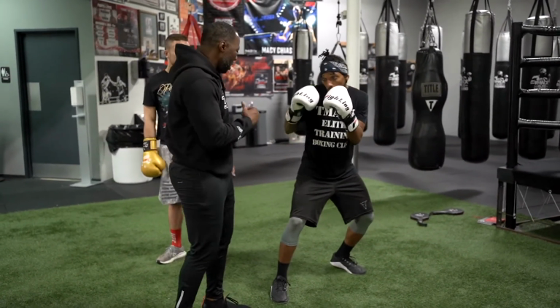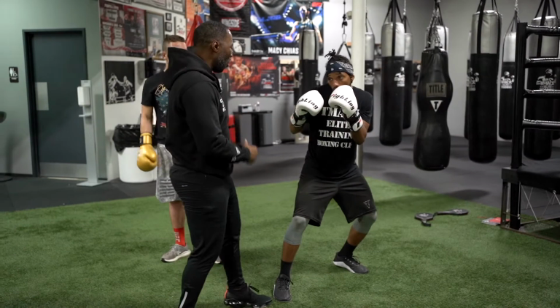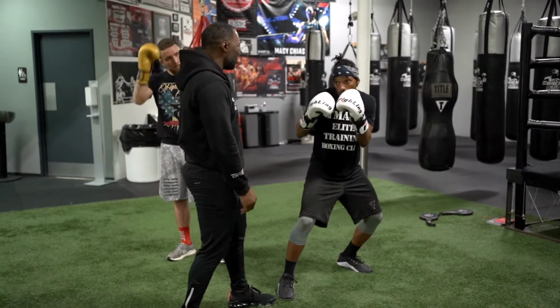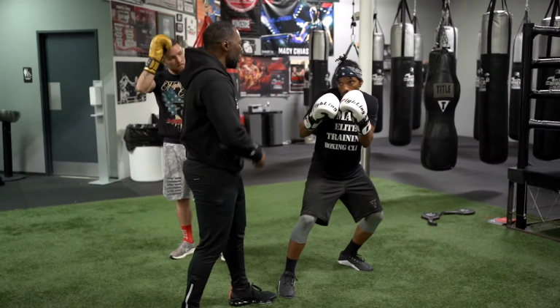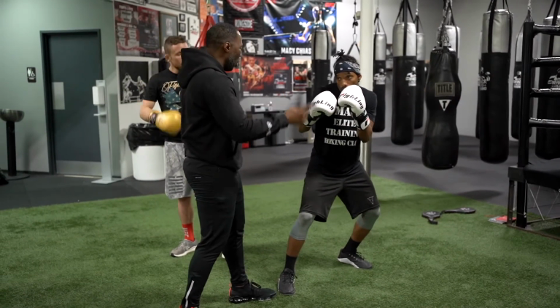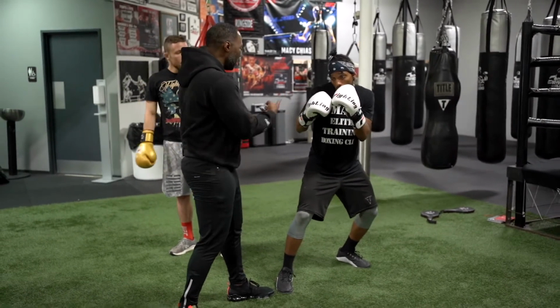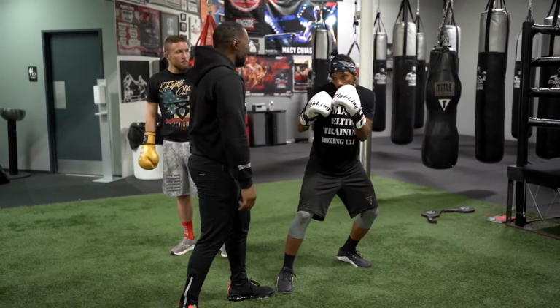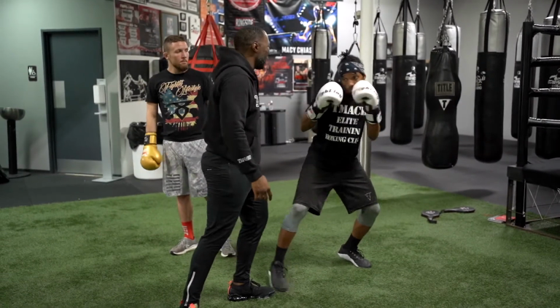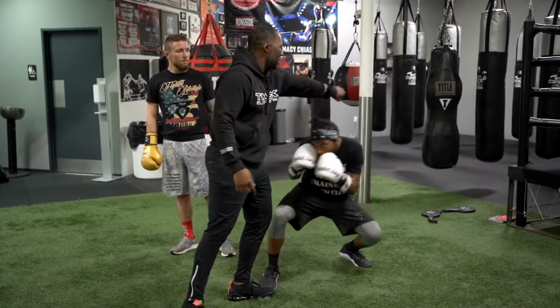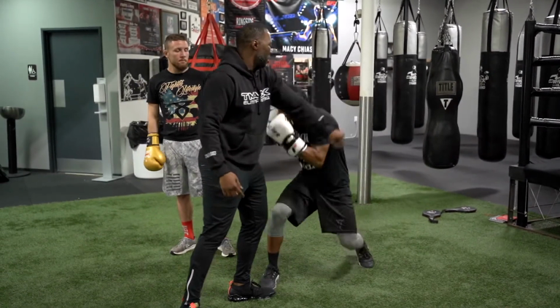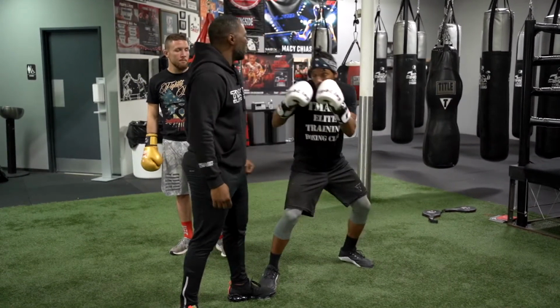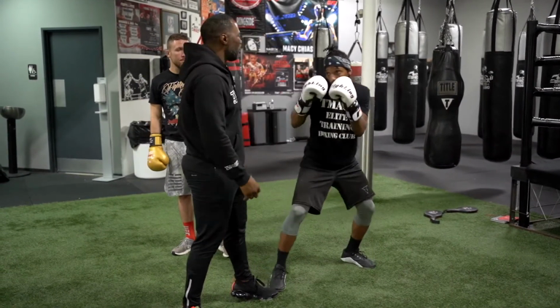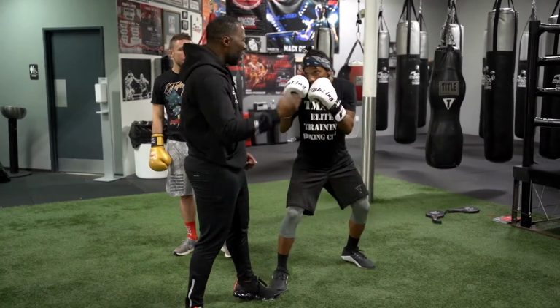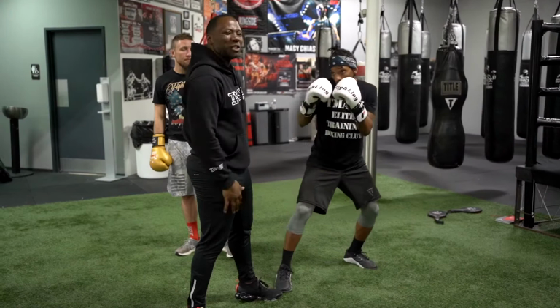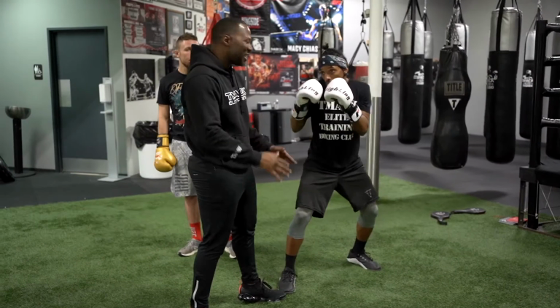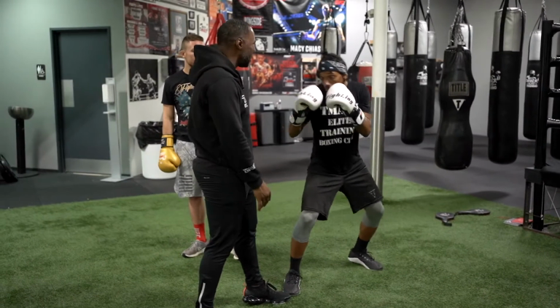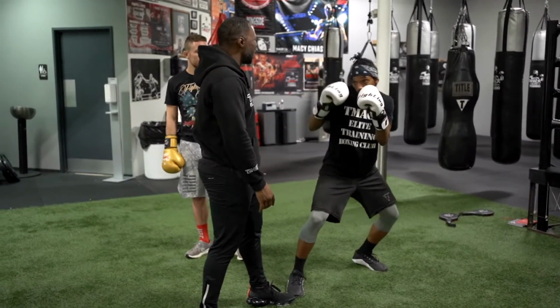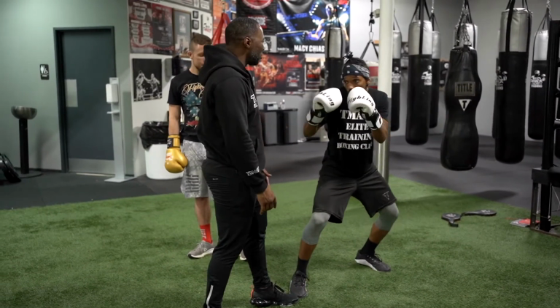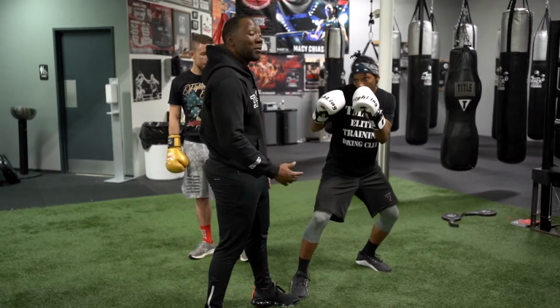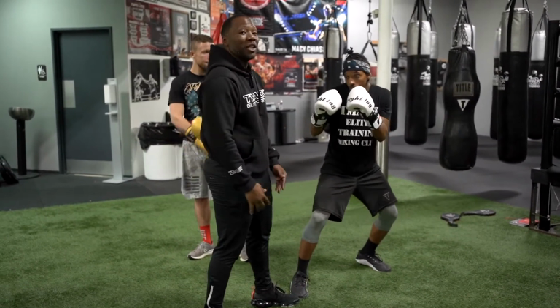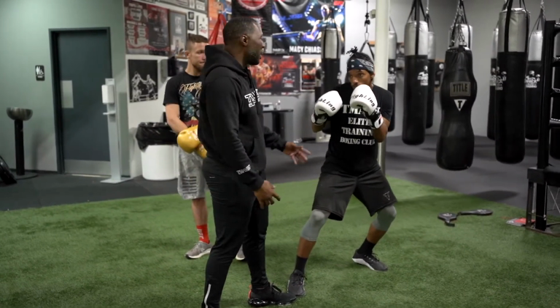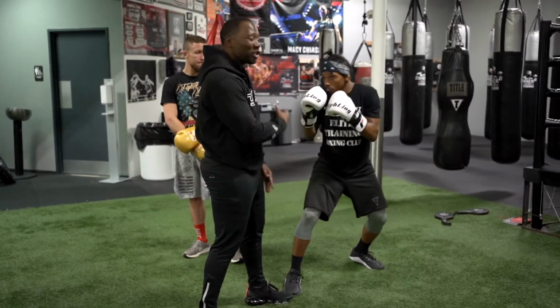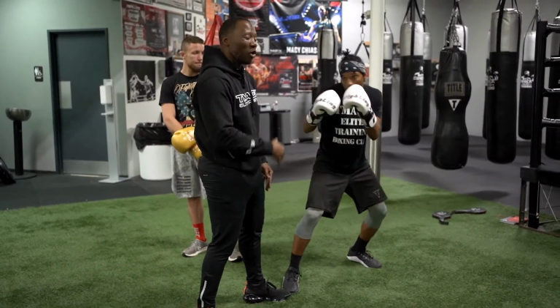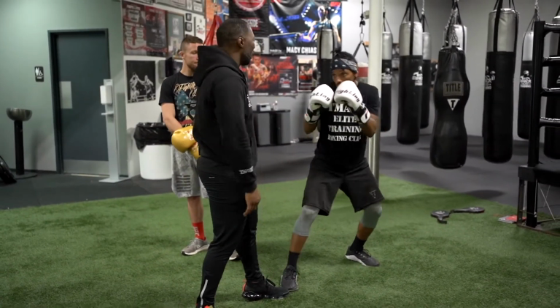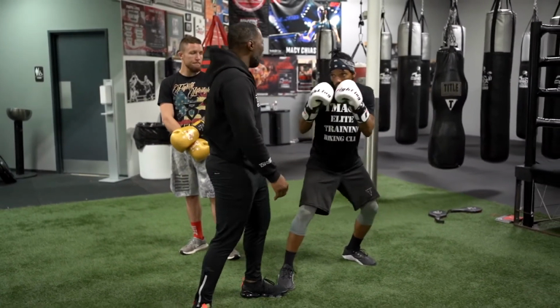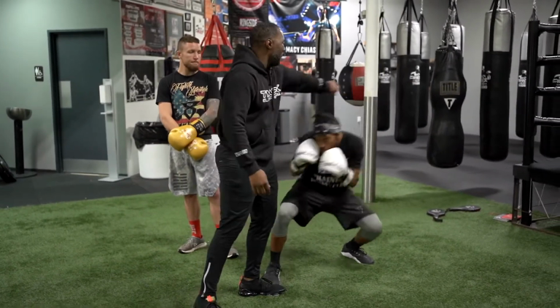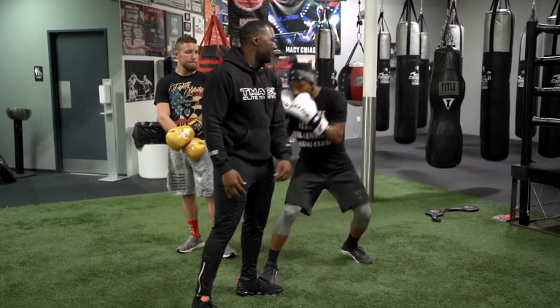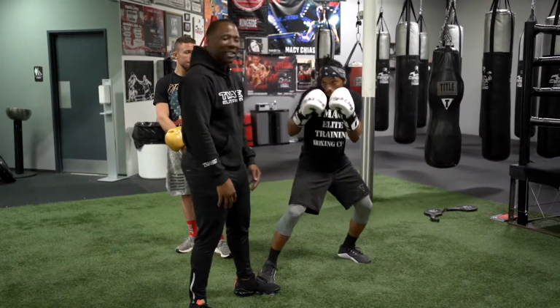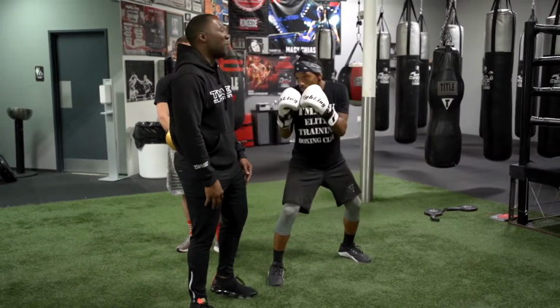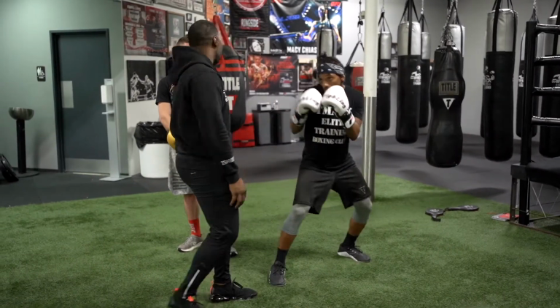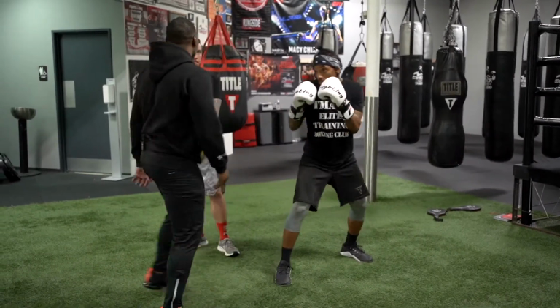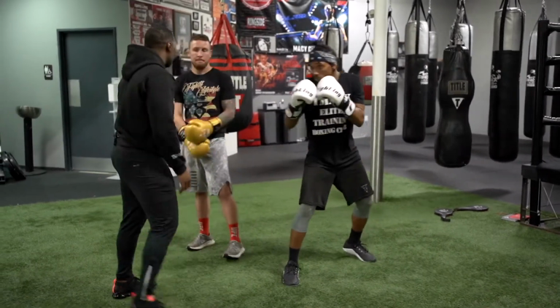I throw my left hook, he's gonna go to his right. Shift the weight — that's all he's doing, just bending his knees, shifting his weight. Remember, the way he goes is the way you're gonna throw. He goes right — come back with that bad boy. Same thing.